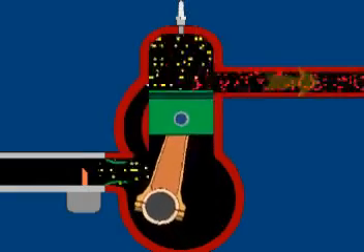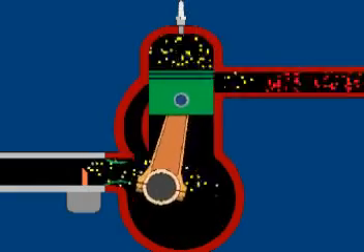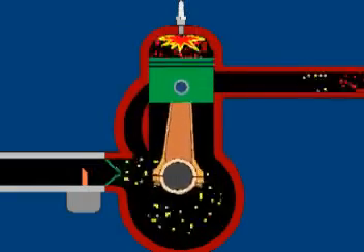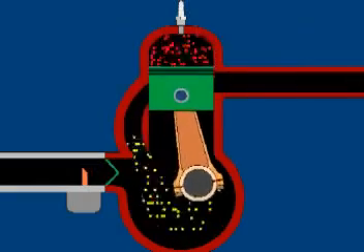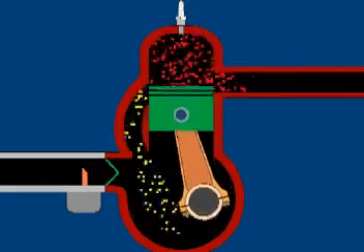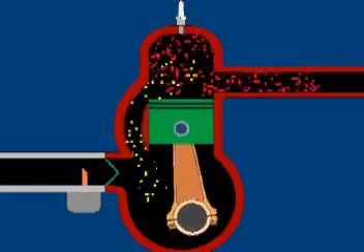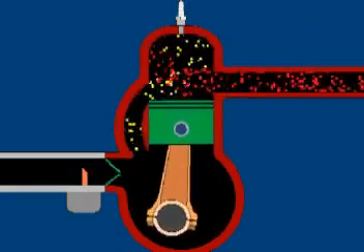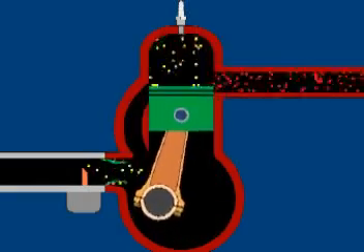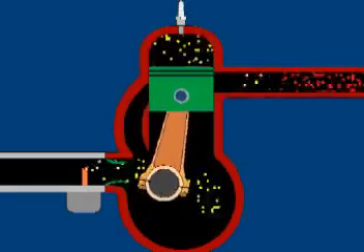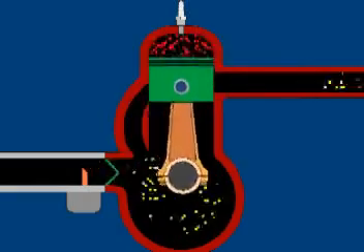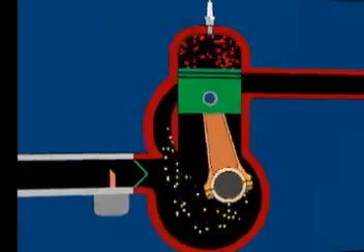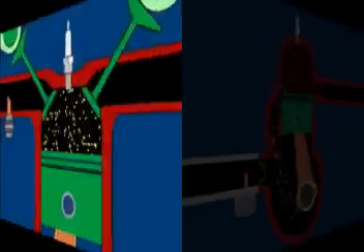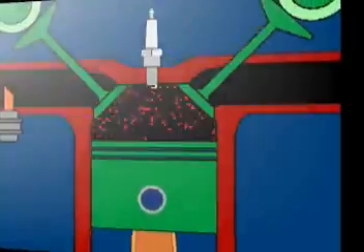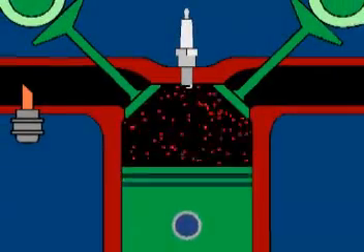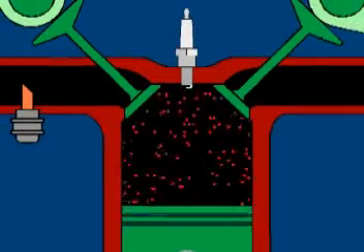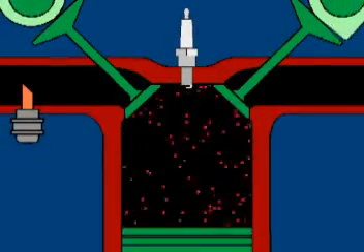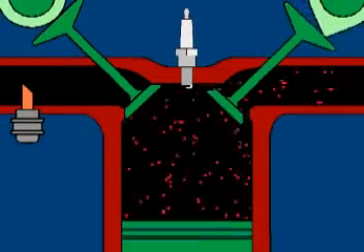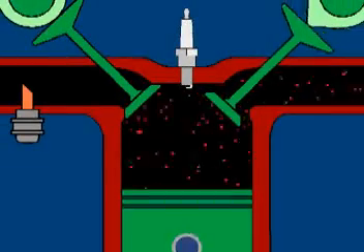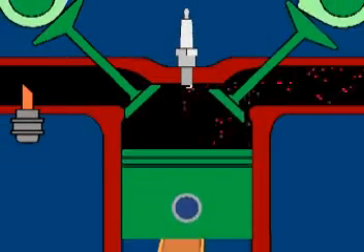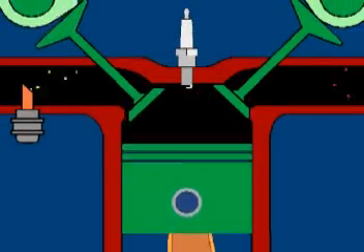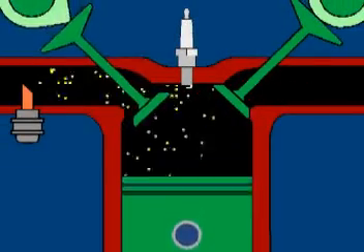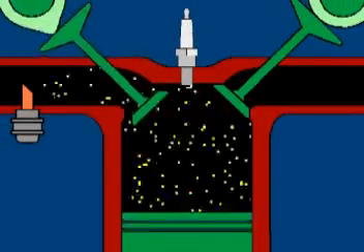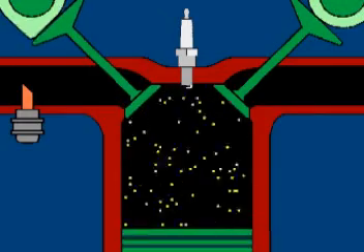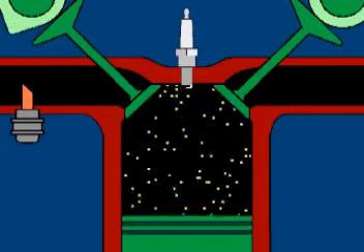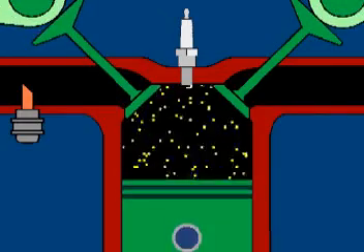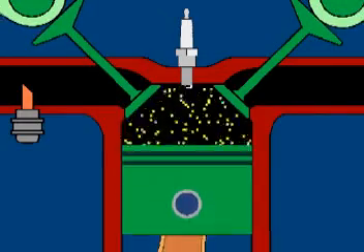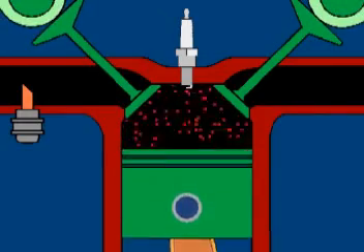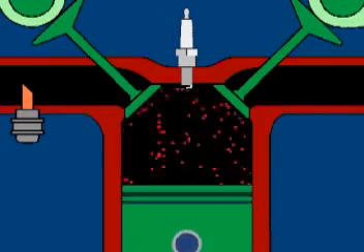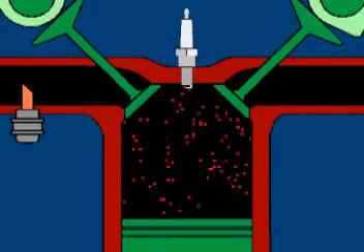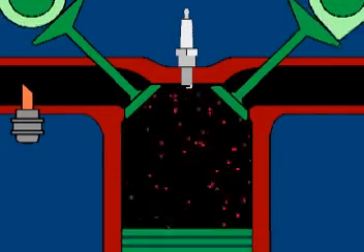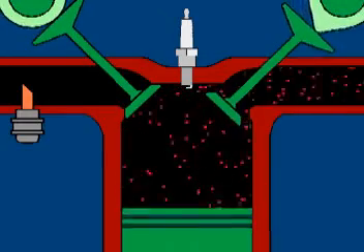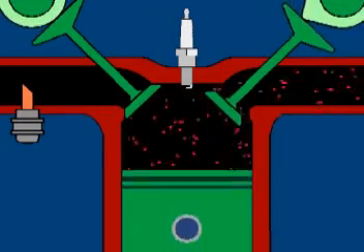This wastes fuel and increases hydrocarbon emissions. On a four-stroke, the valves prevent the air-fuel mix from escaping out the exhaust, so the engine runs cleaner and uses less fuel.